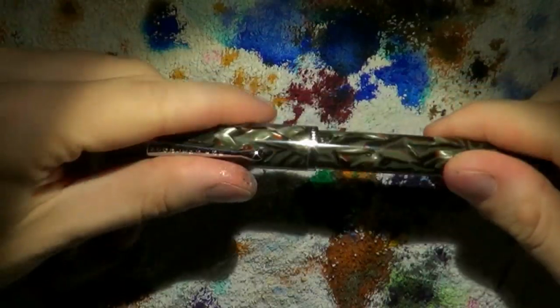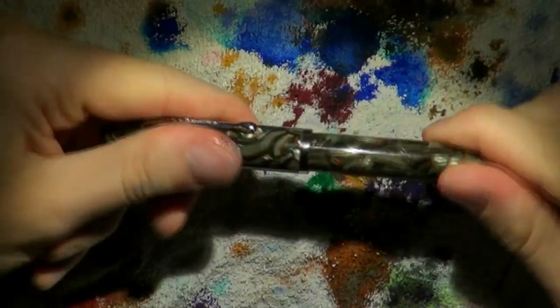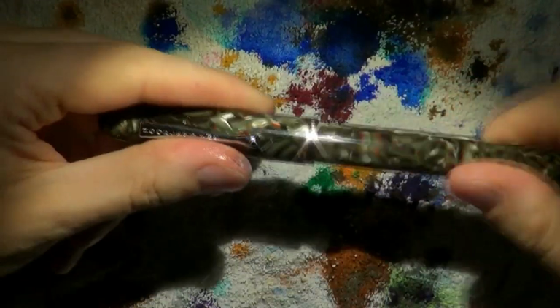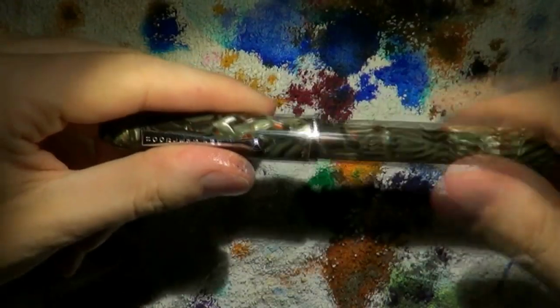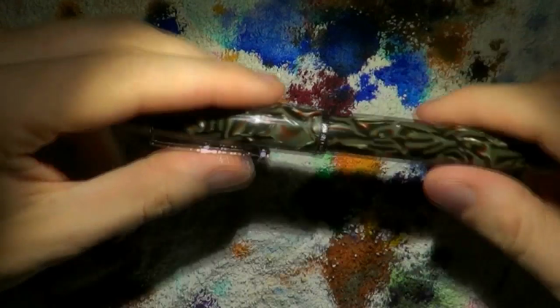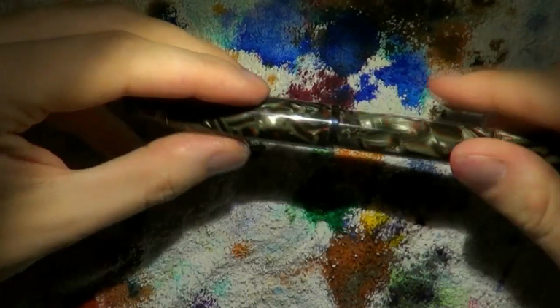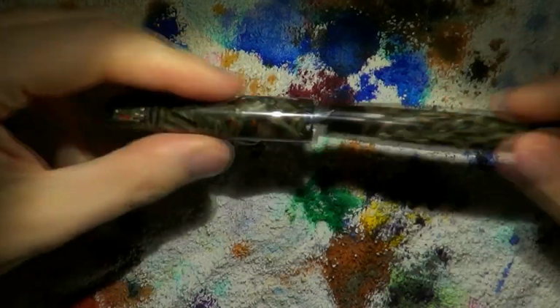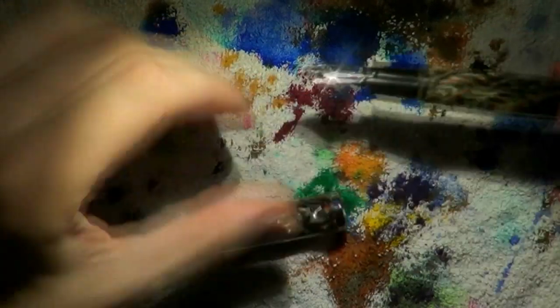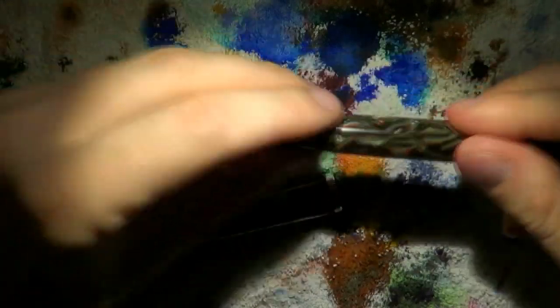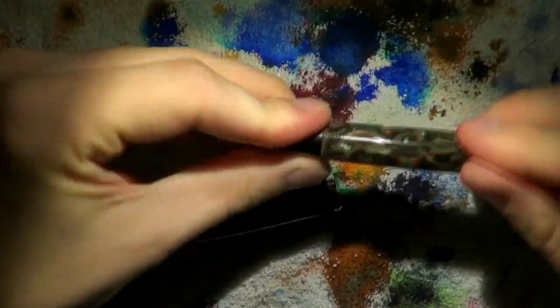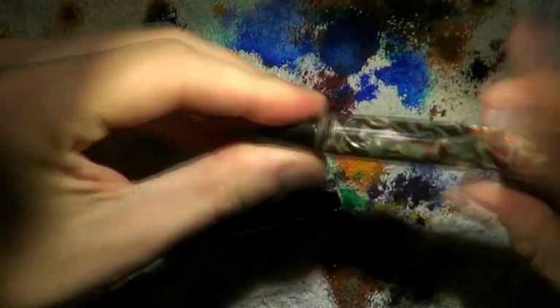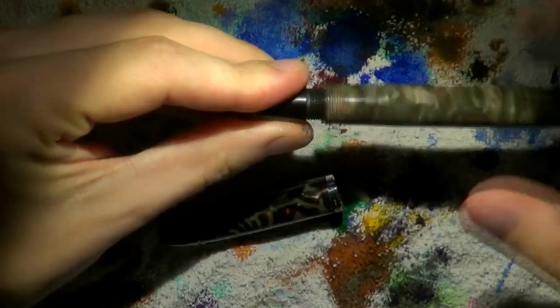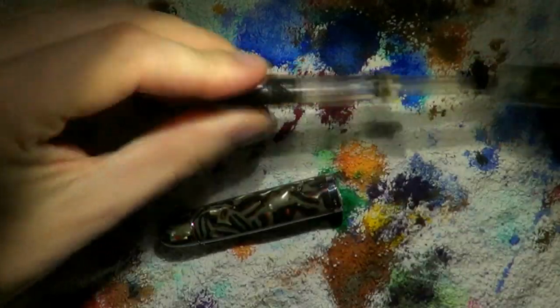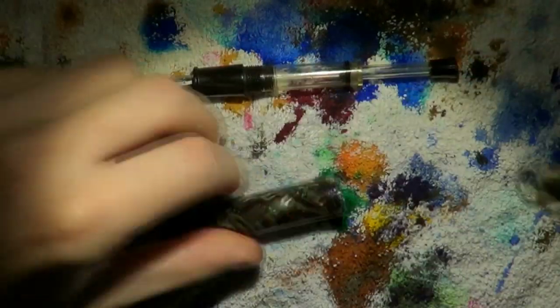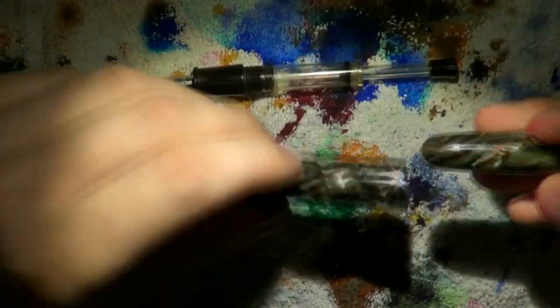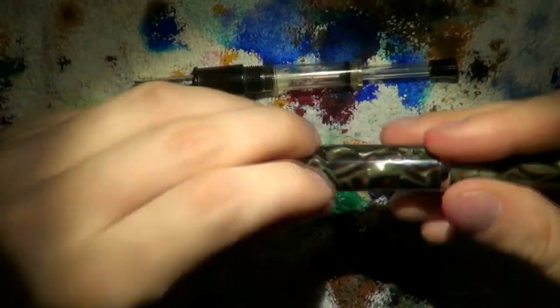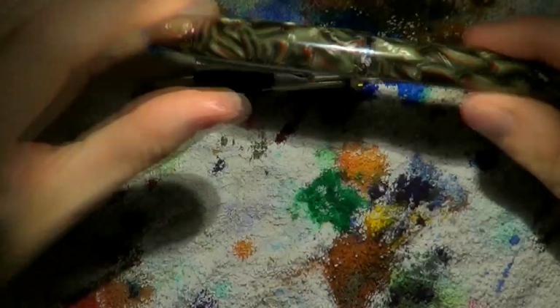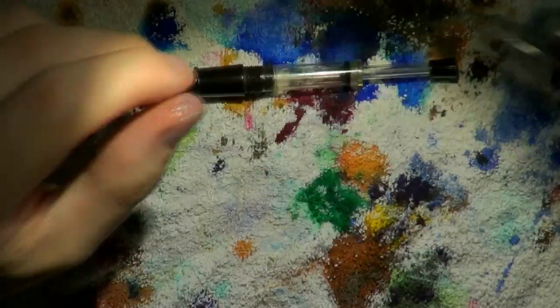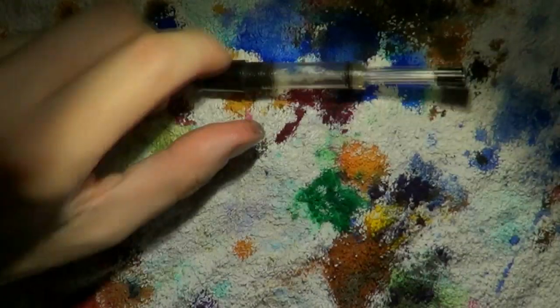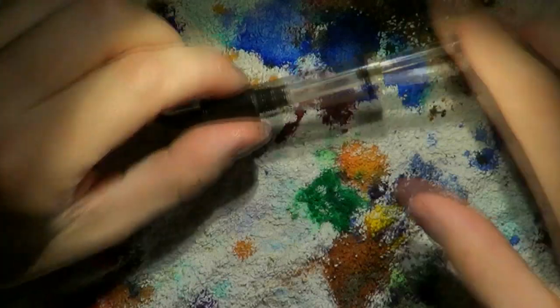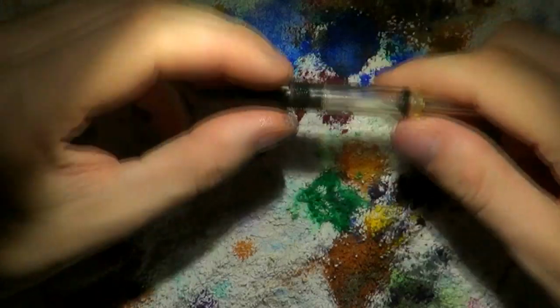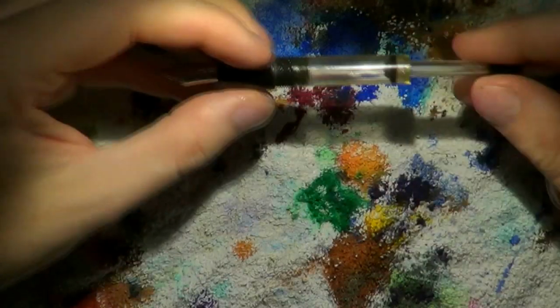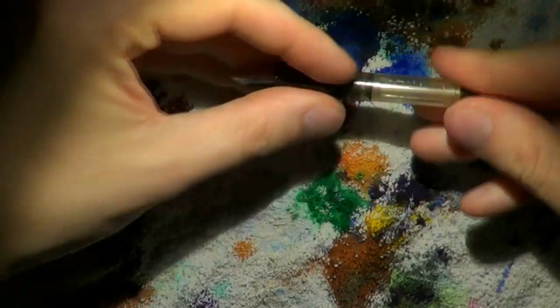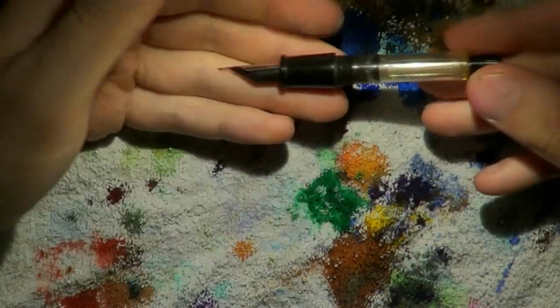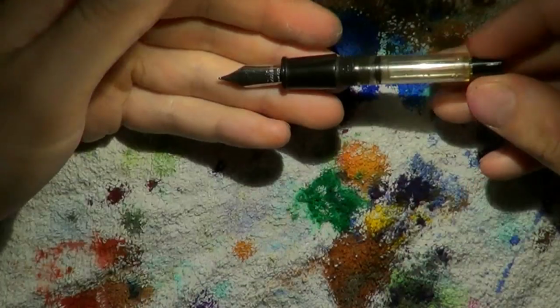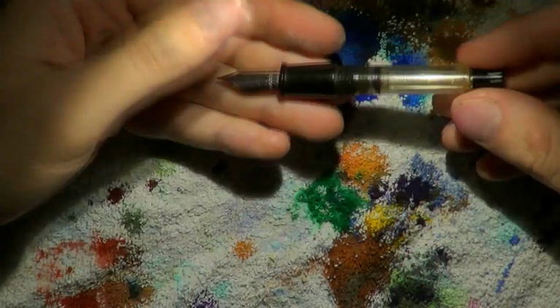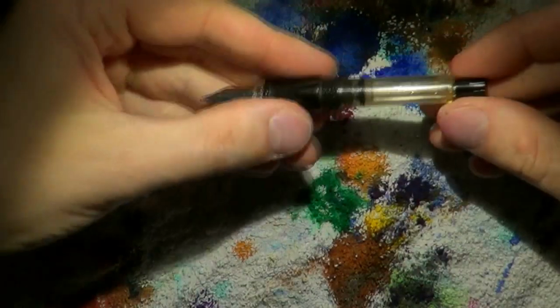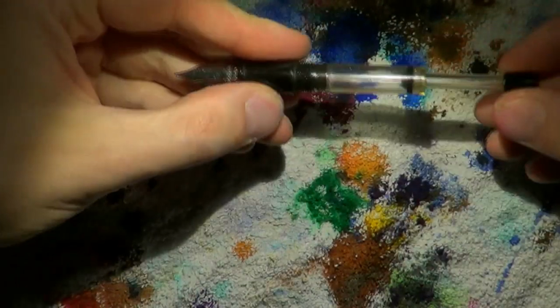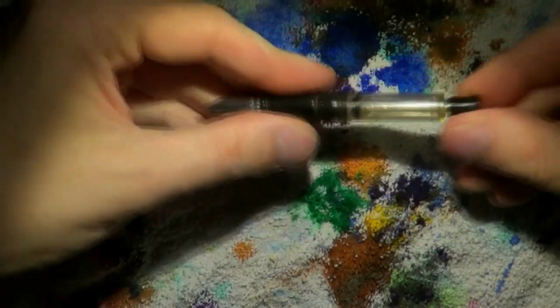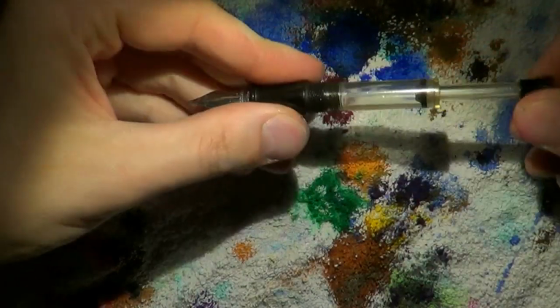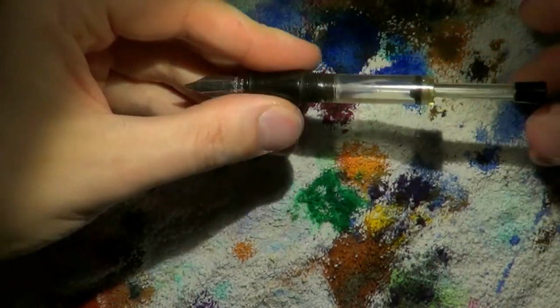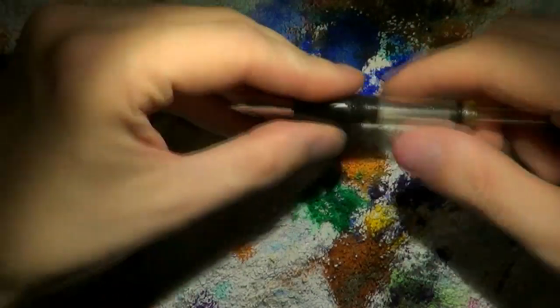Now, first, unscrew the cap, screw off the barrel, and post them for easy storage. This is the same filling system we've seen on the Noodler's Ahab.